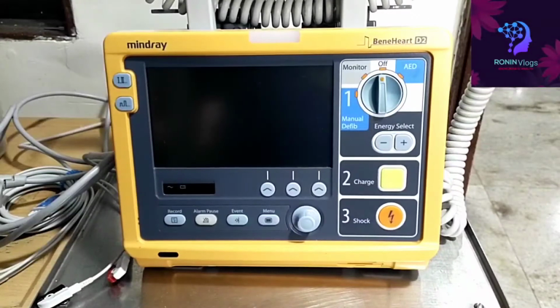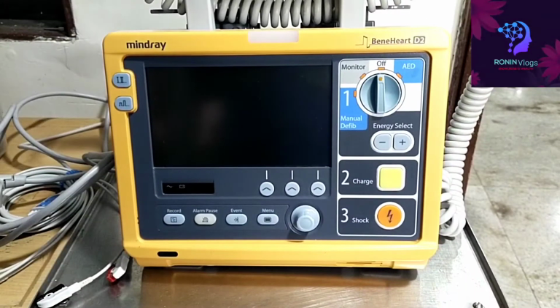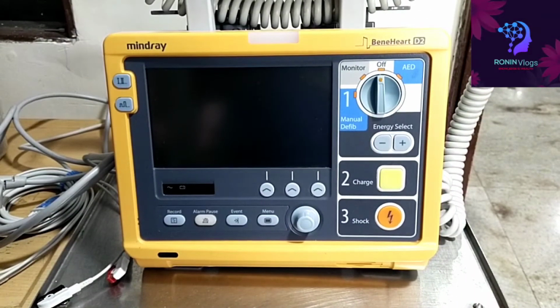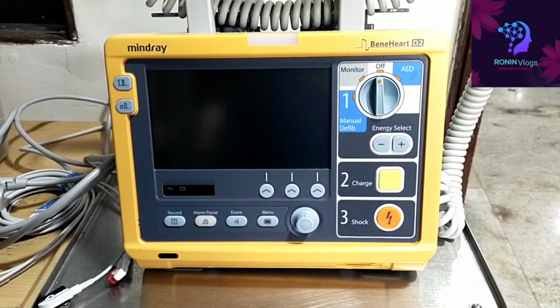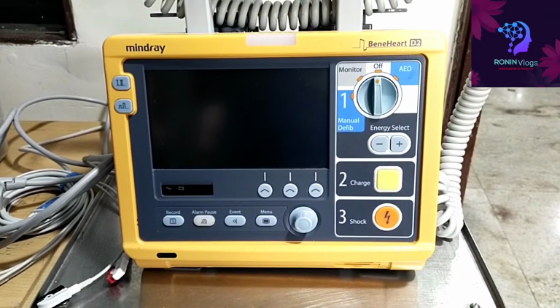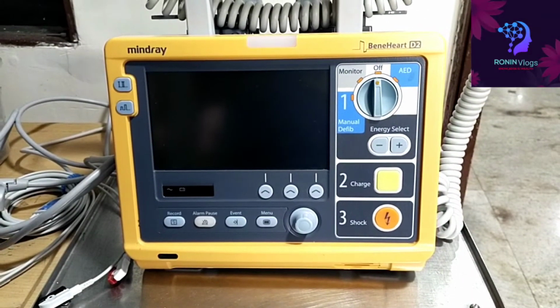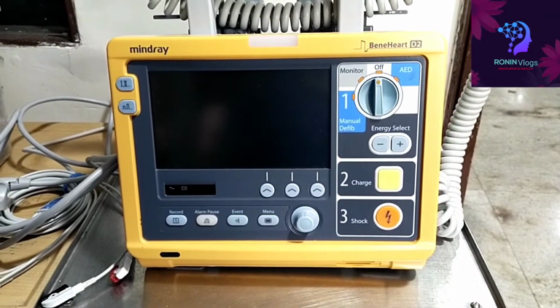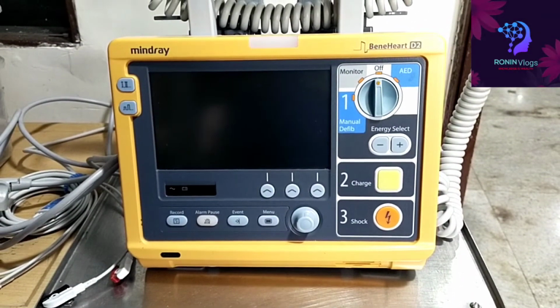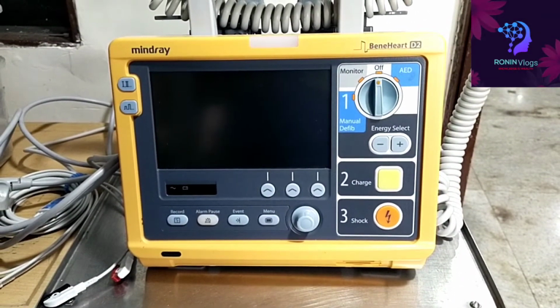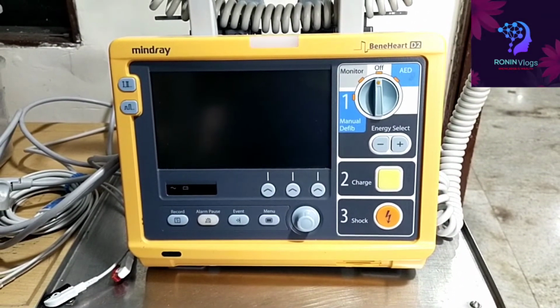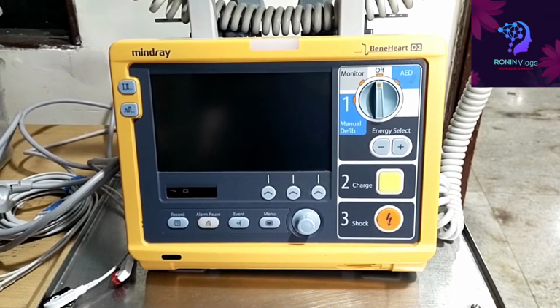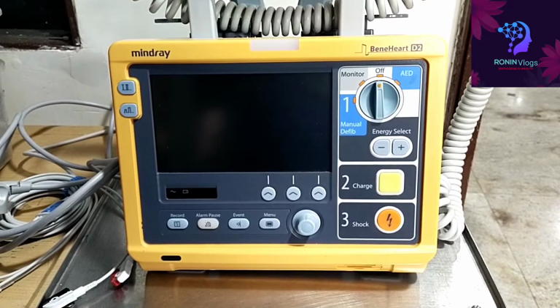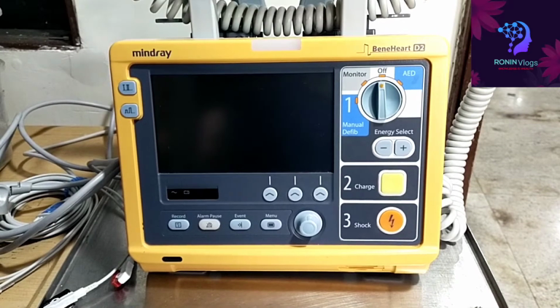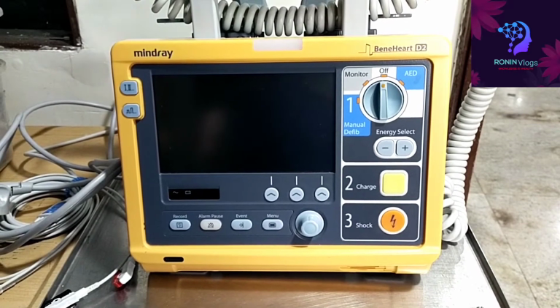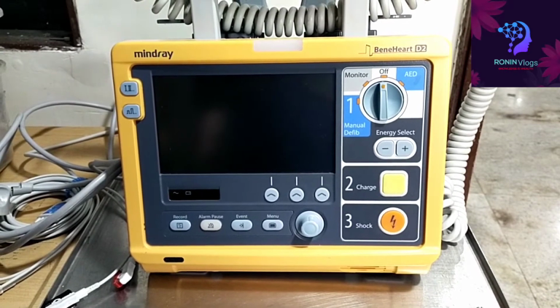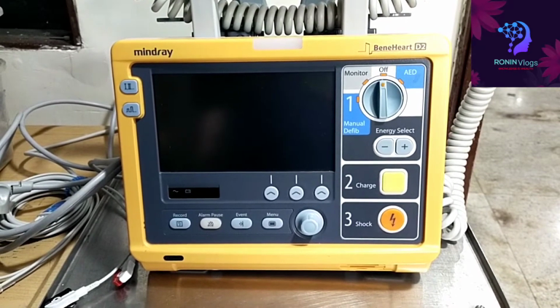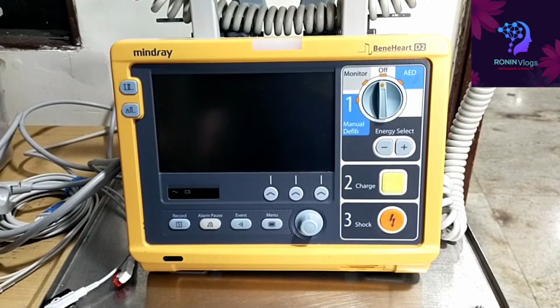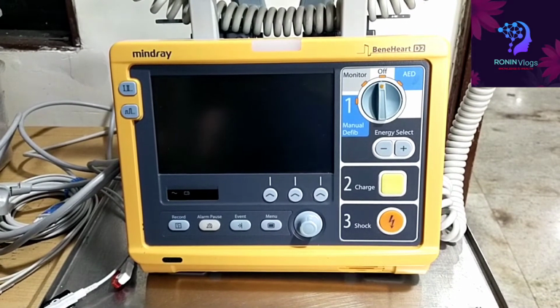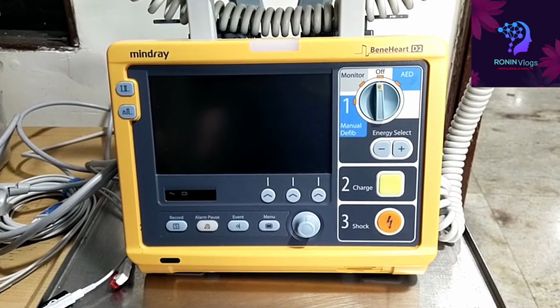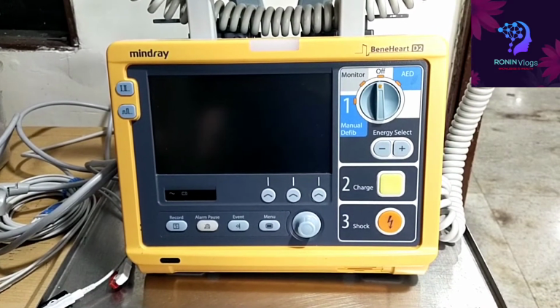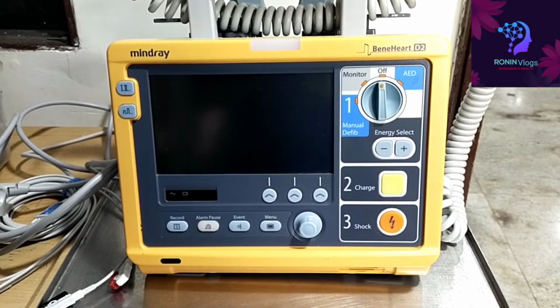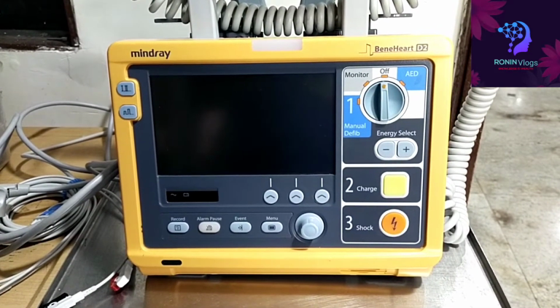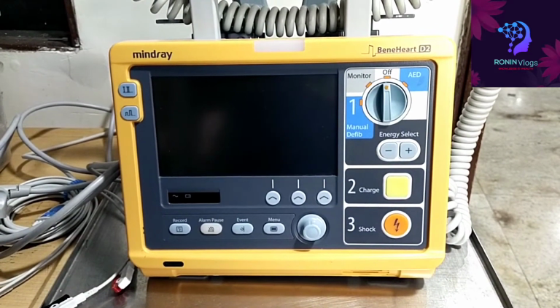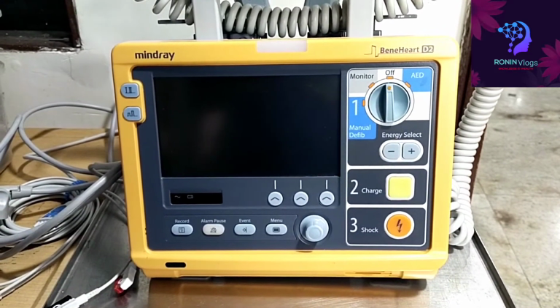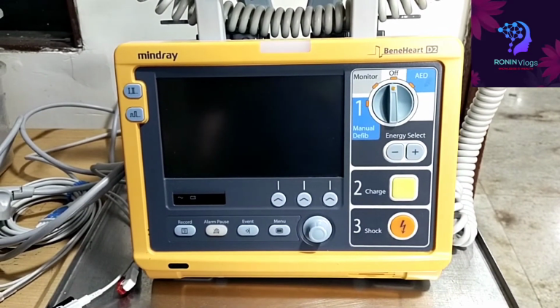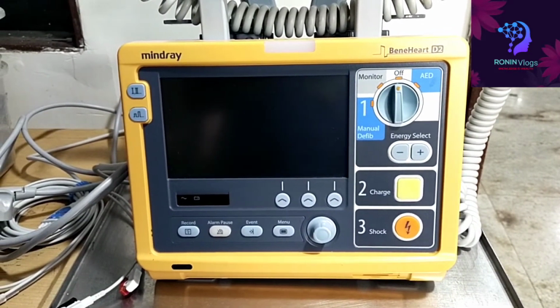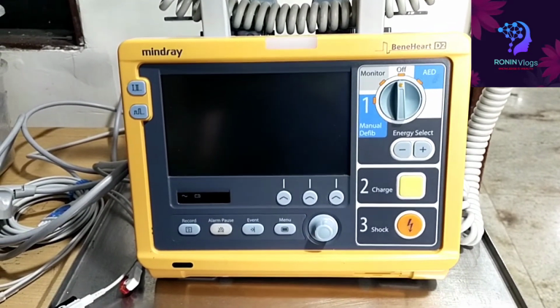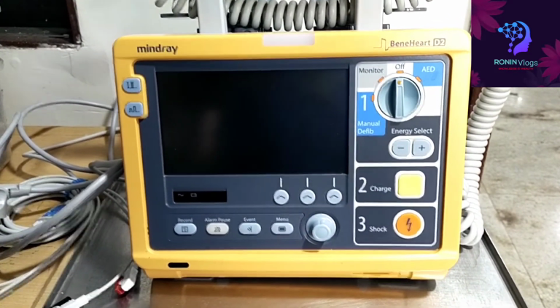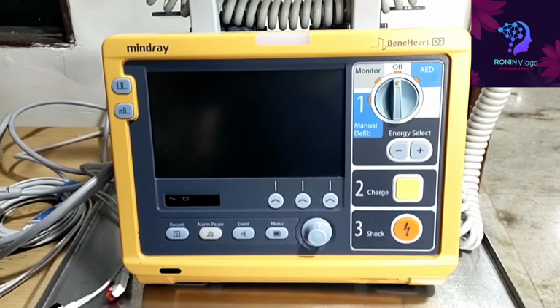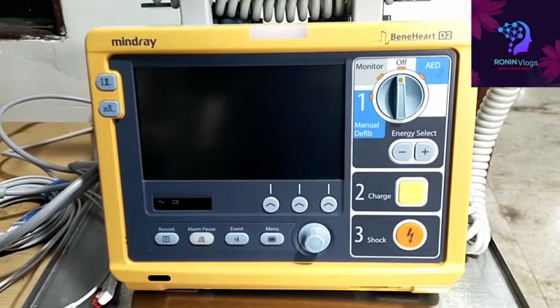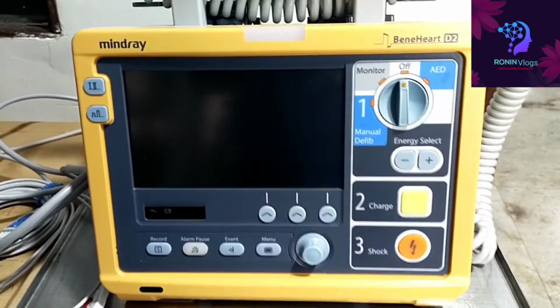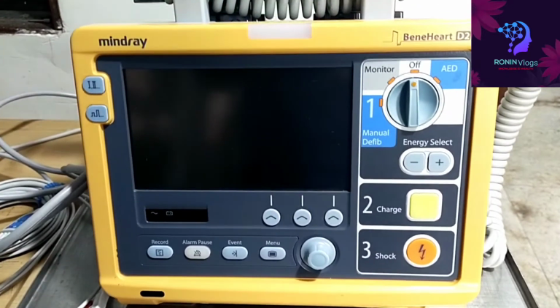Hello friends, welcome to my YouTube channel. Today in this video I am going to show you the new defibrillator Mindray Benhart D2.